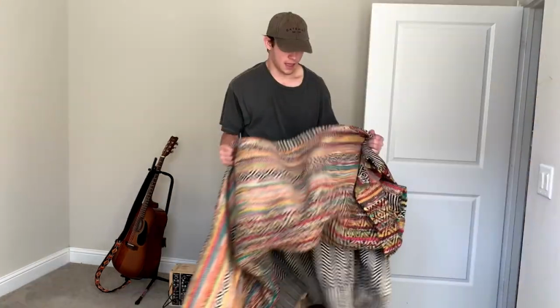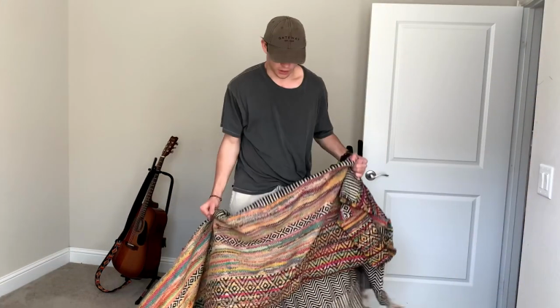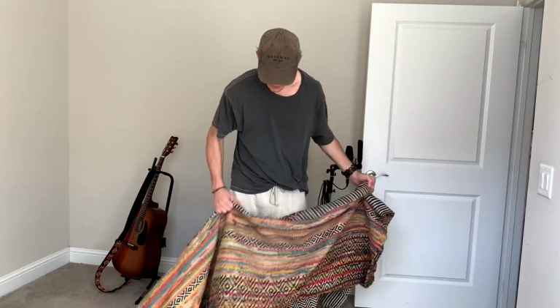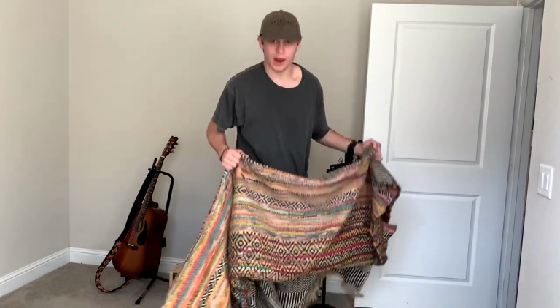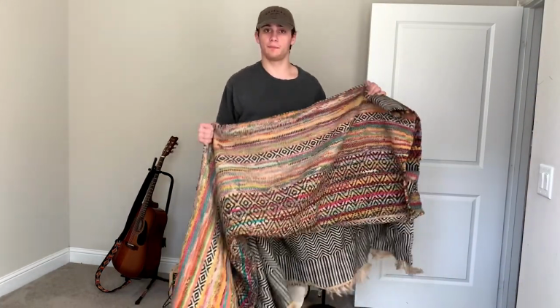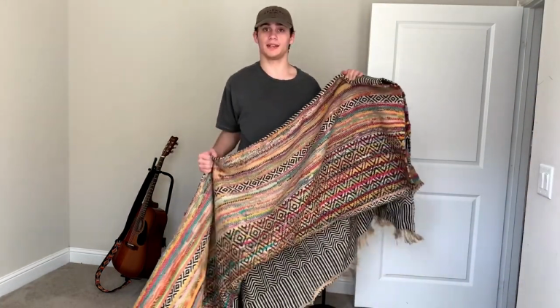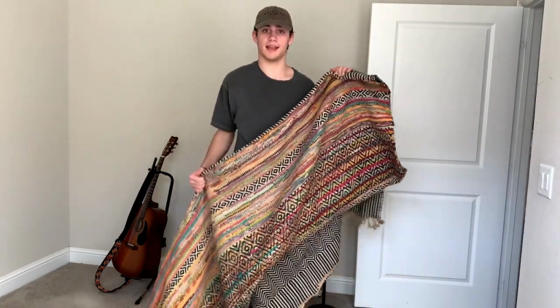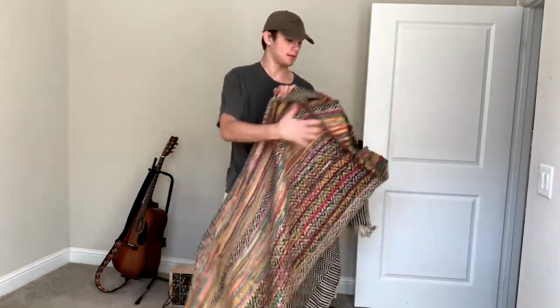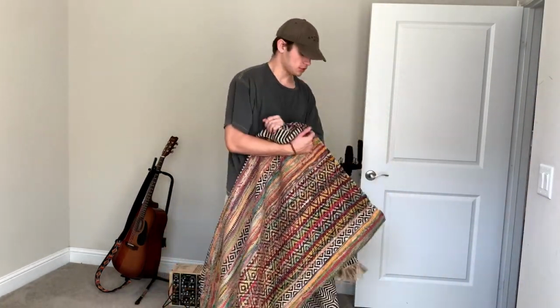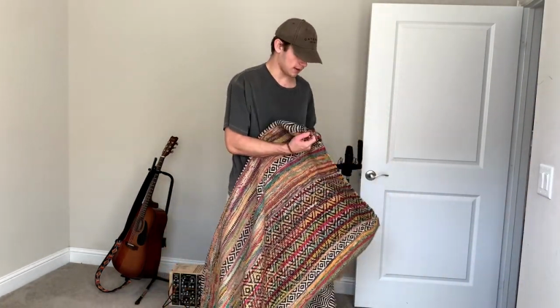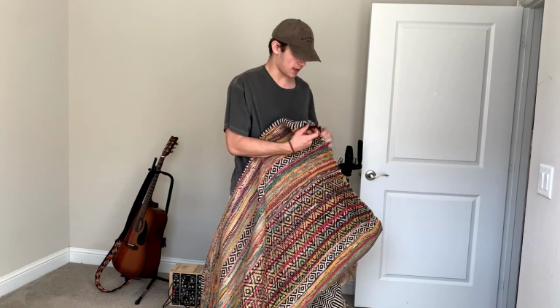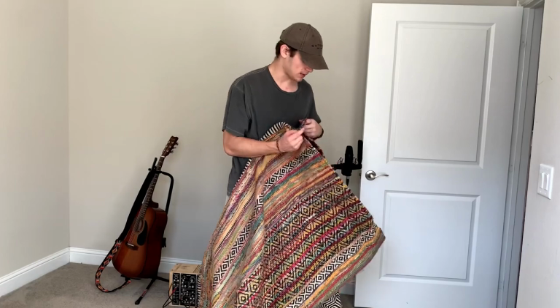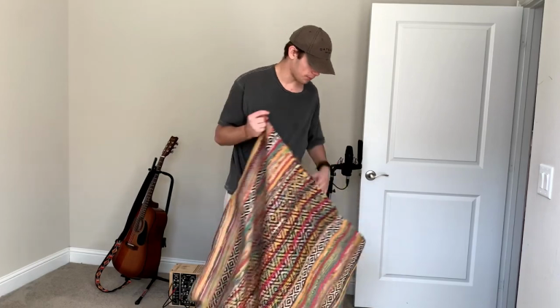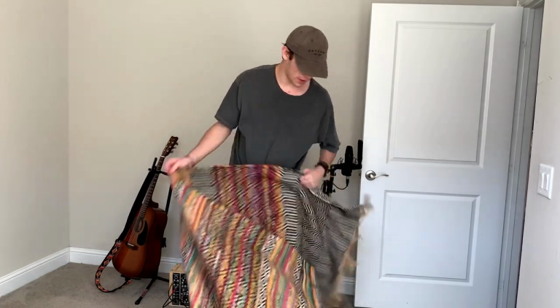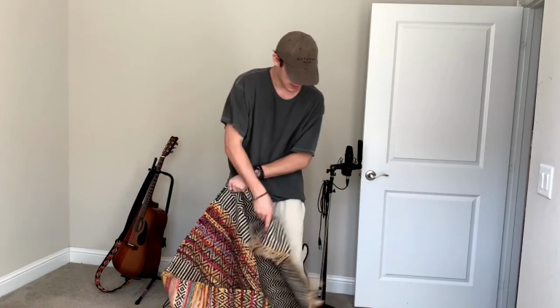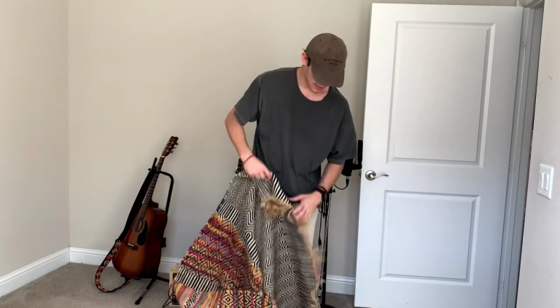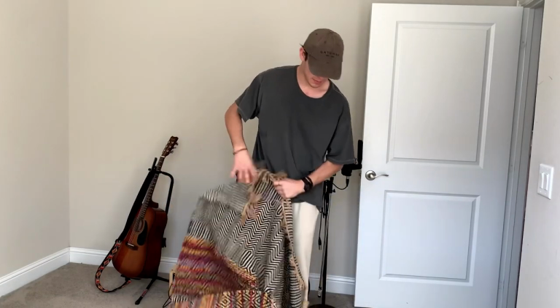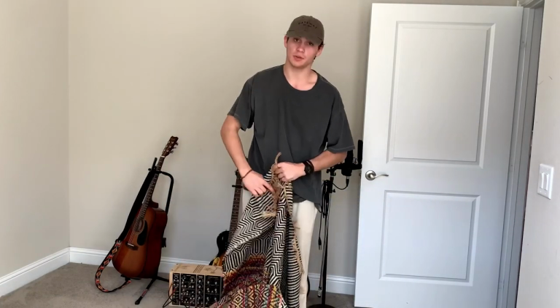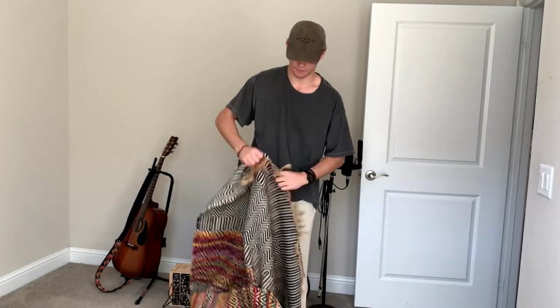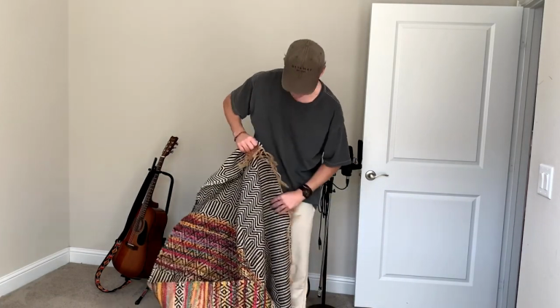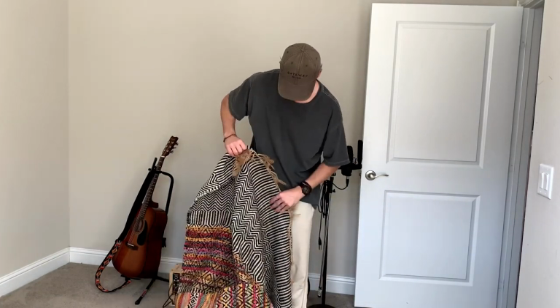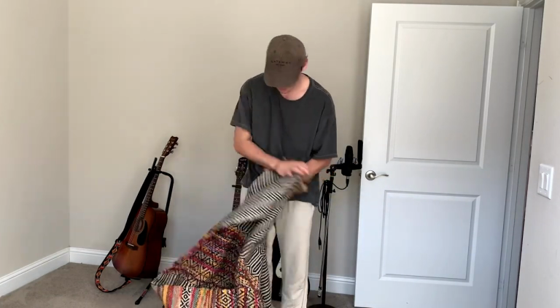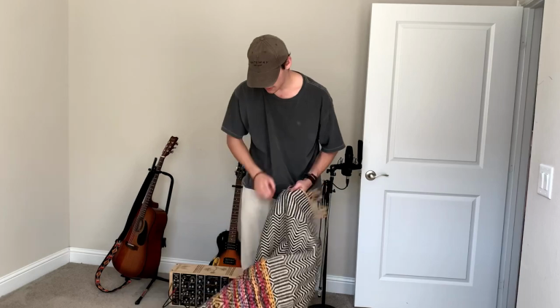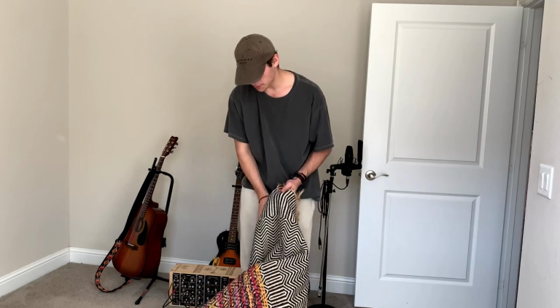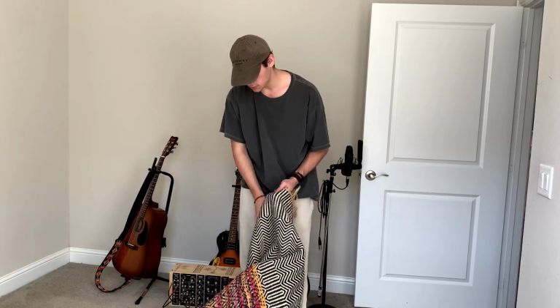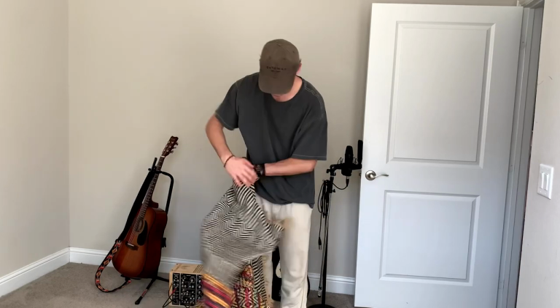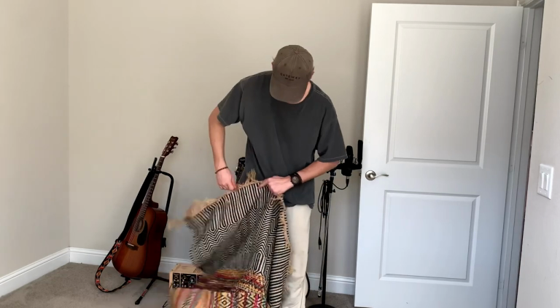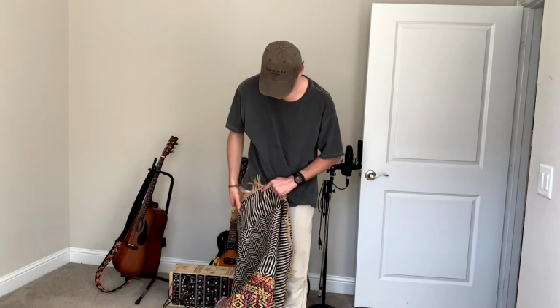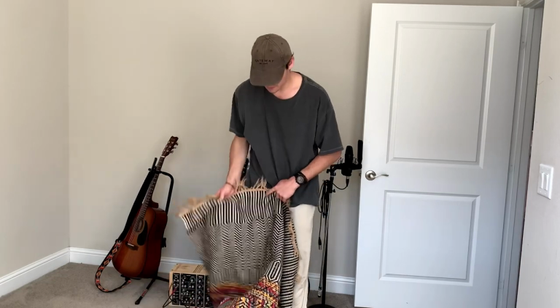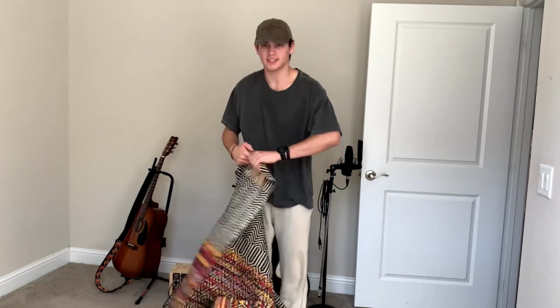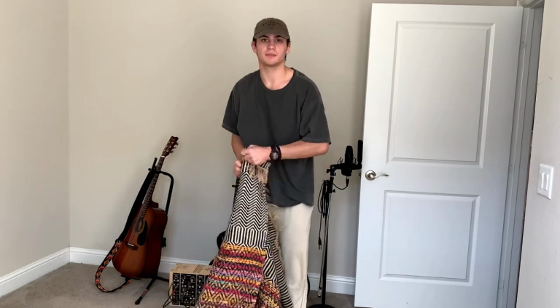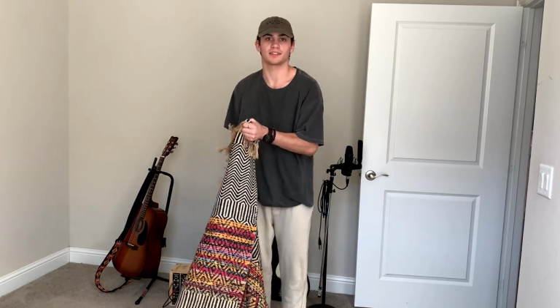I love tribal print aesthetic. Right here I've got a tribal print rug that has been my studio rug for a very, very long time. I'm obsessed with it, I love it. I'm going to set that up and see what it looks like.